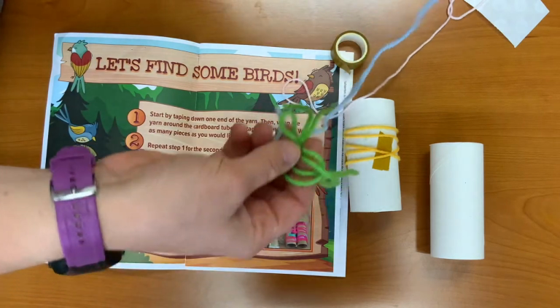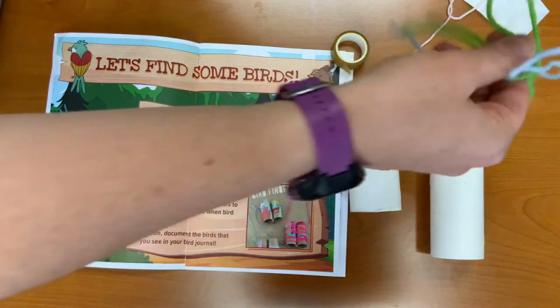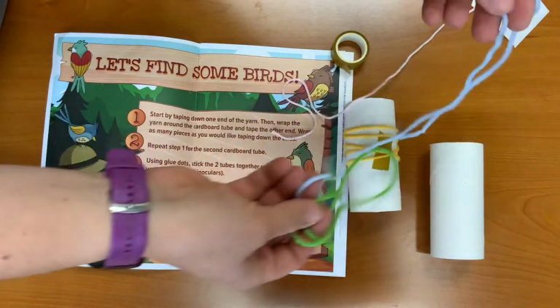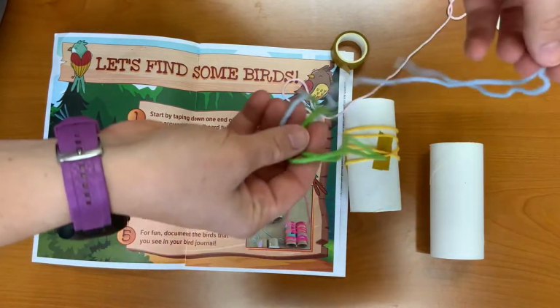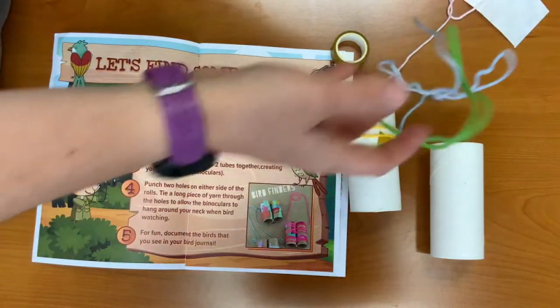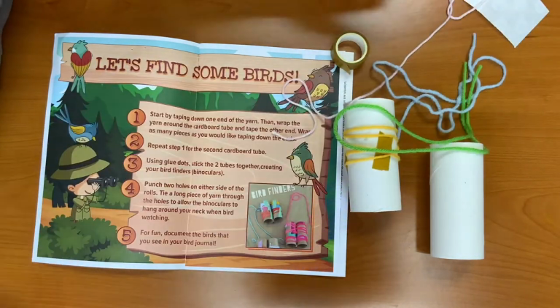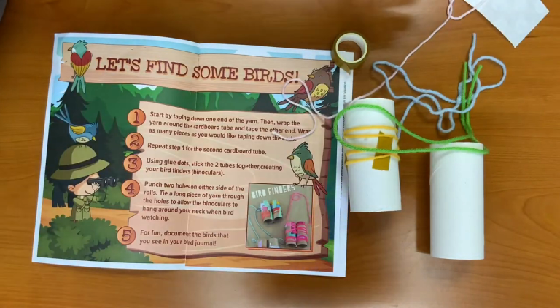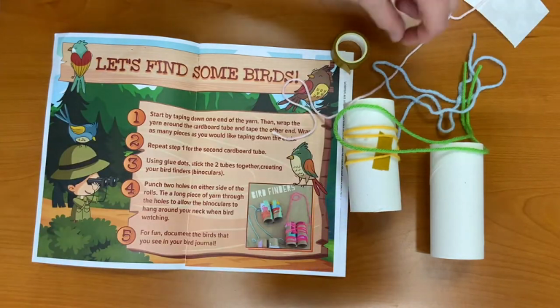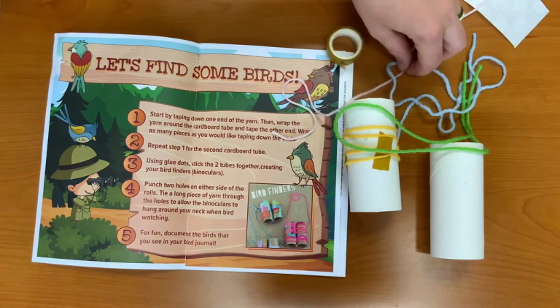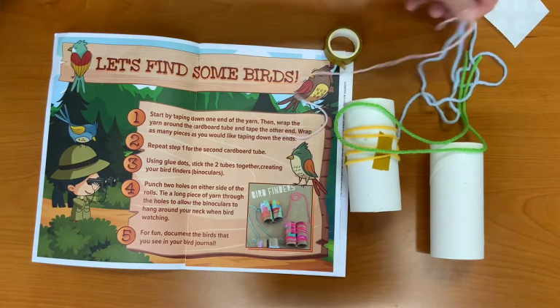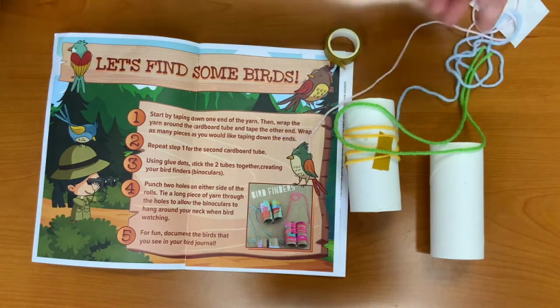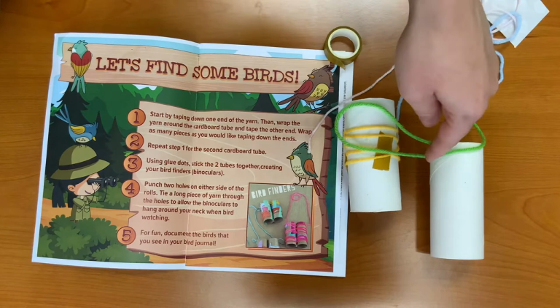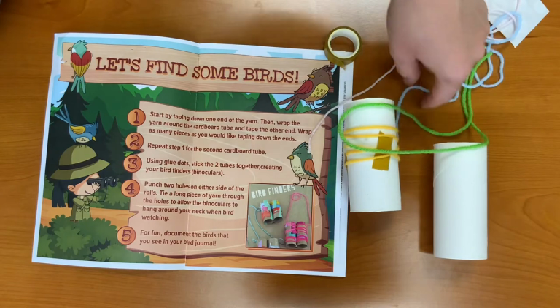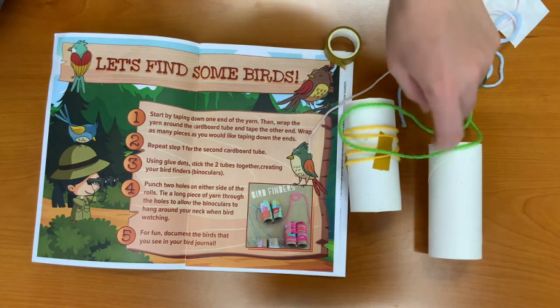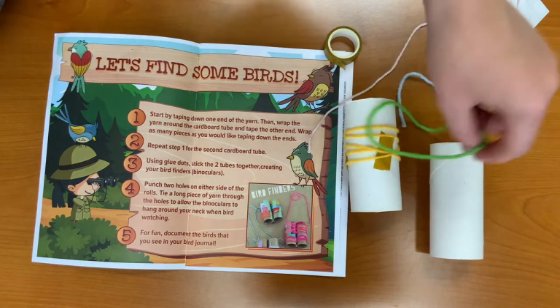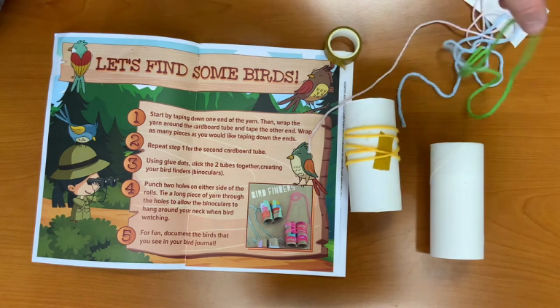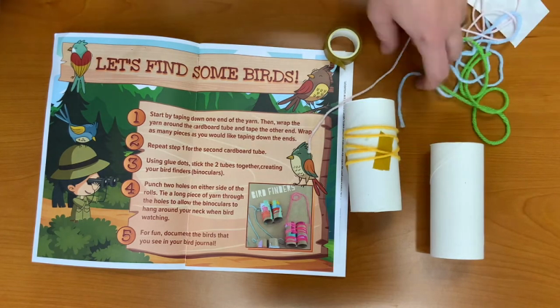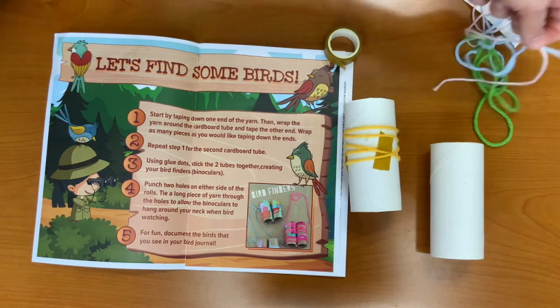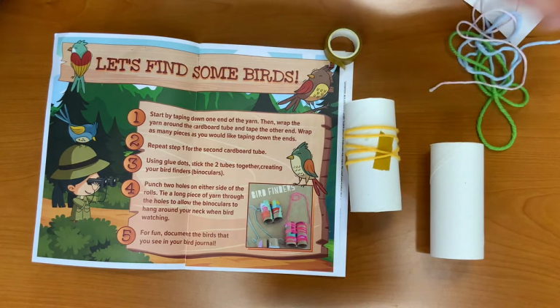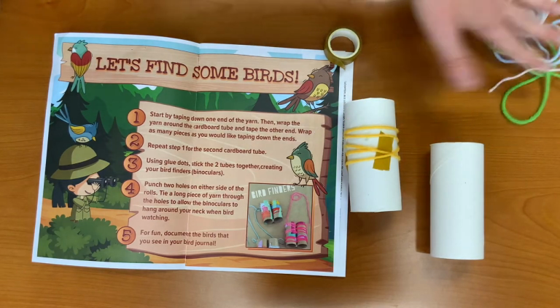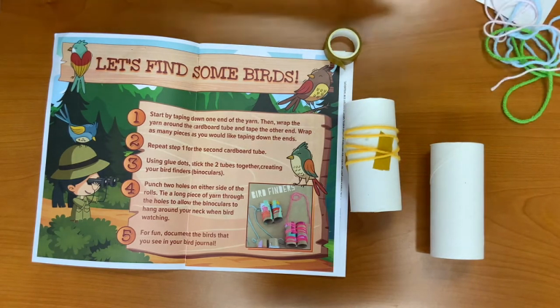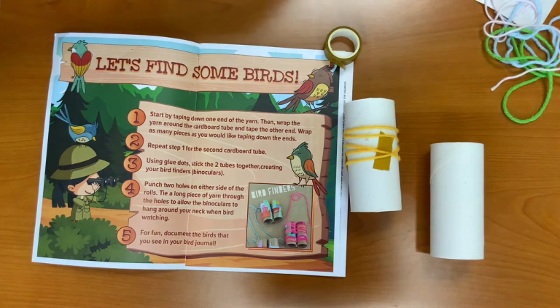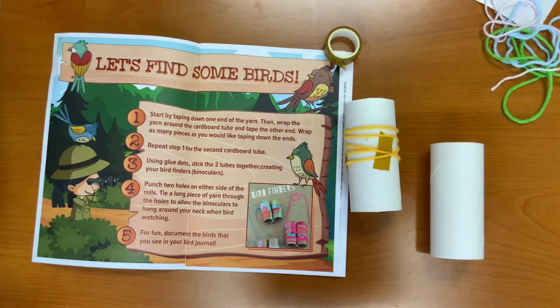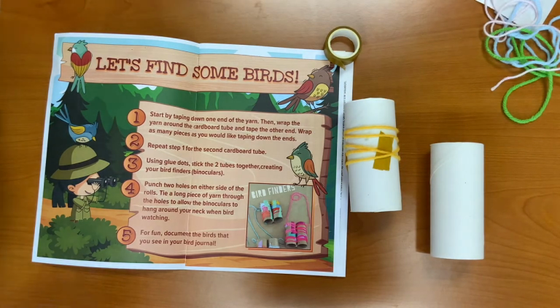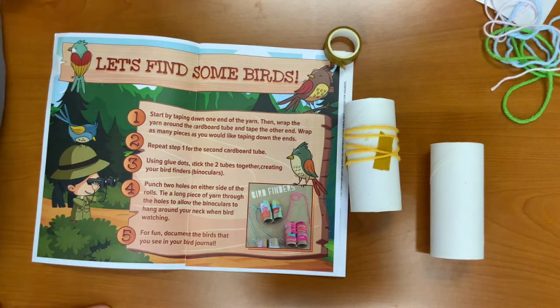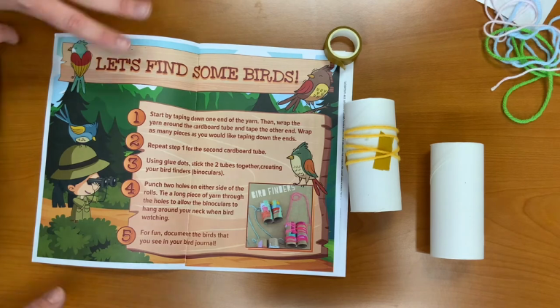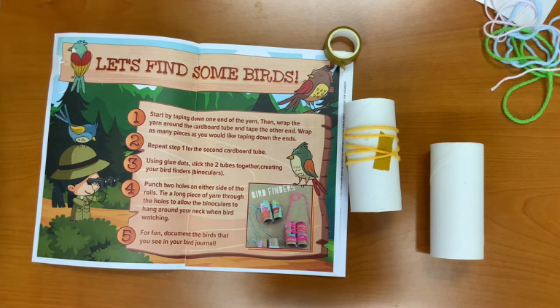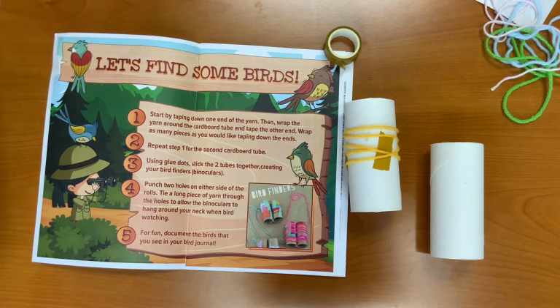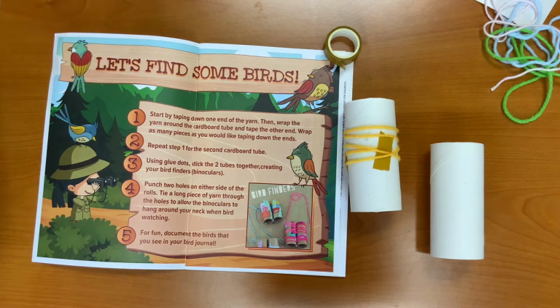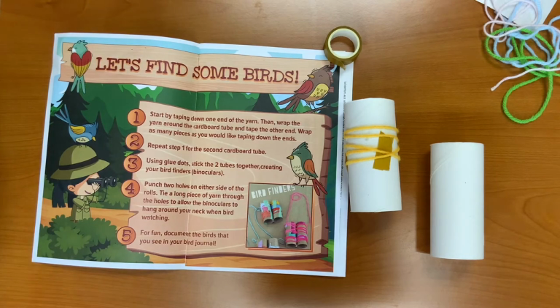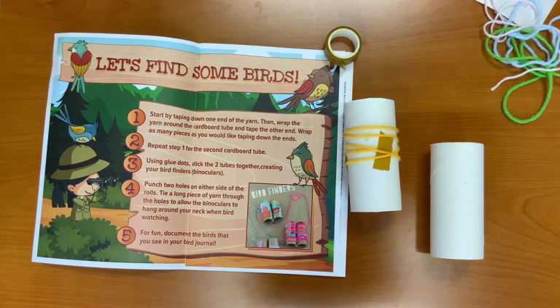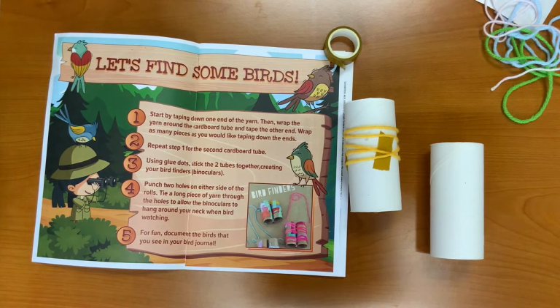There are four different colors included in your kit, so if you would like to use all of them, feel free. If not, it's up to you. These are going to be your bird finders and you can make them however you would like.